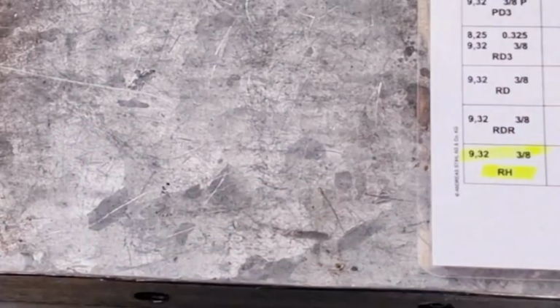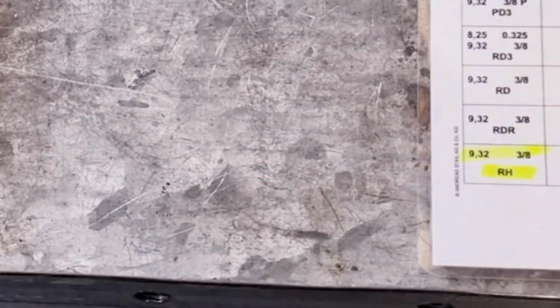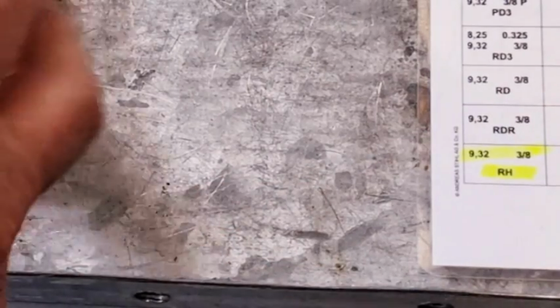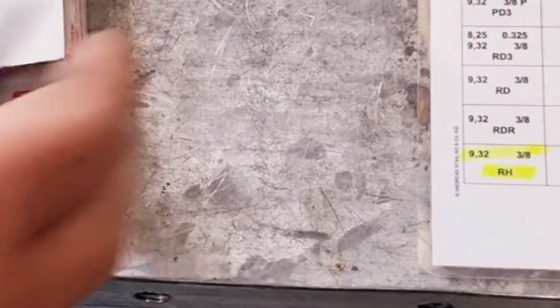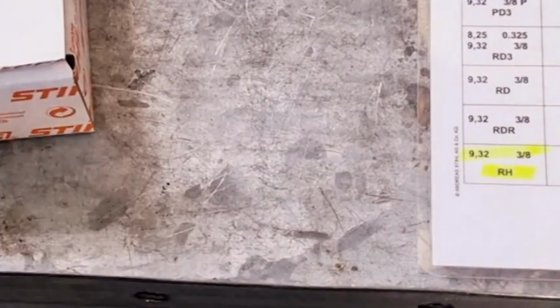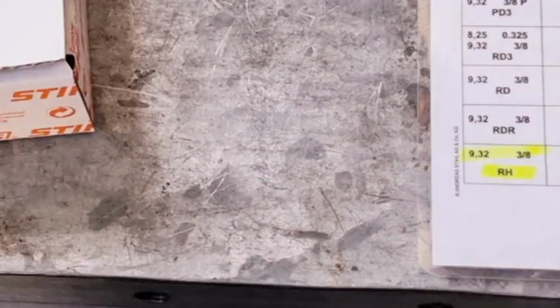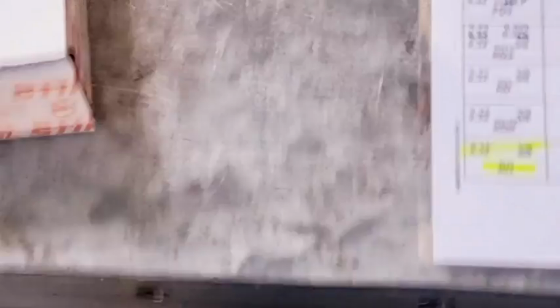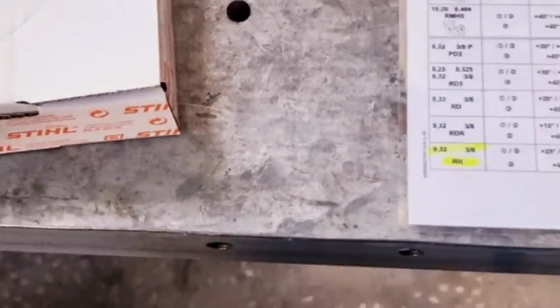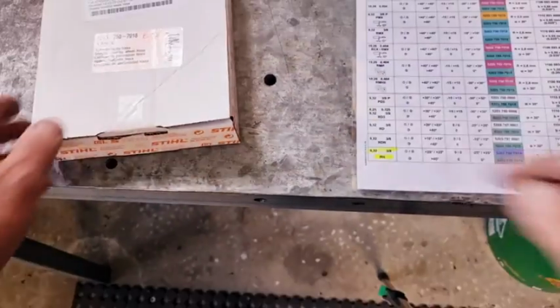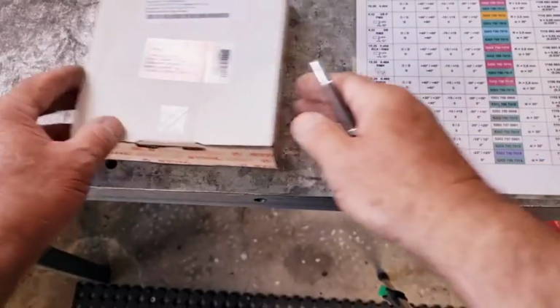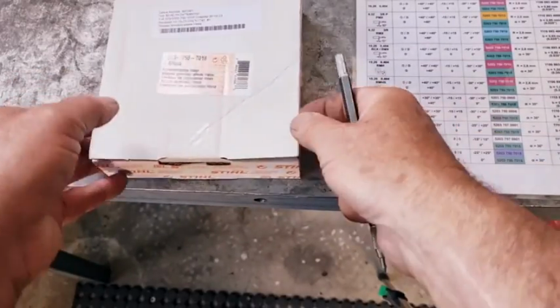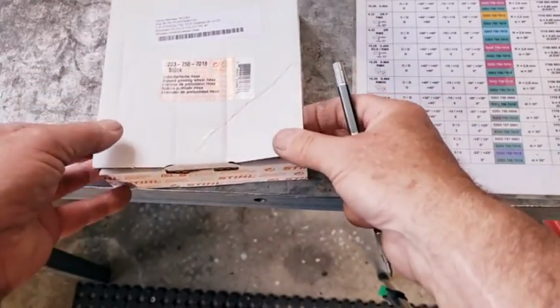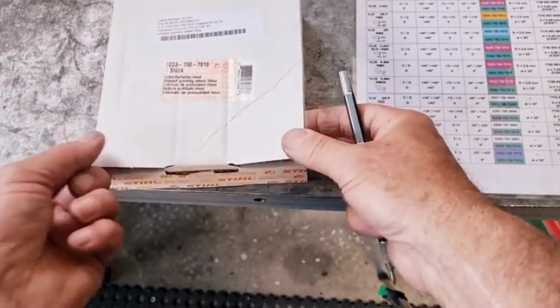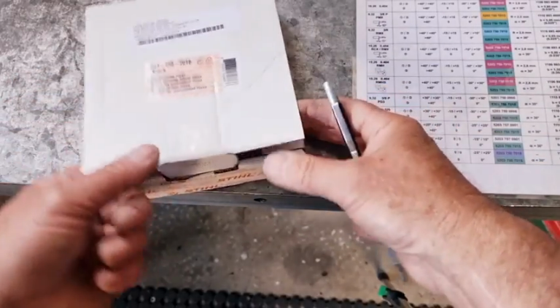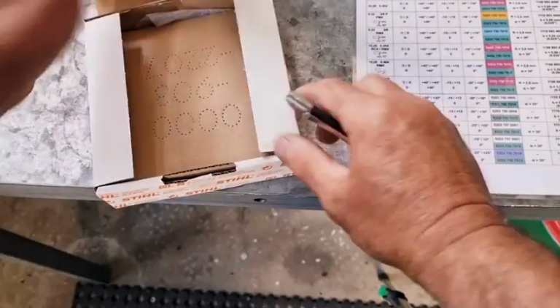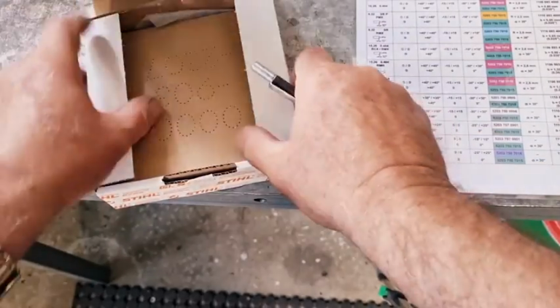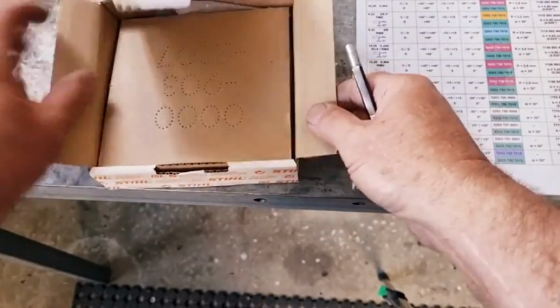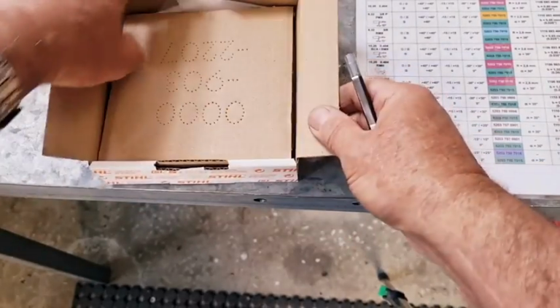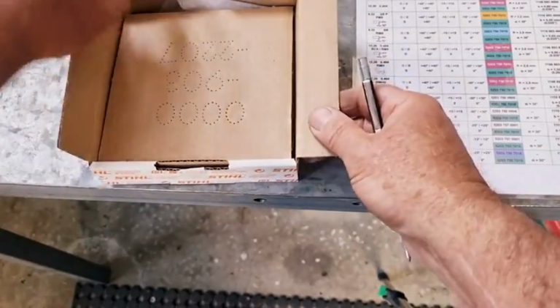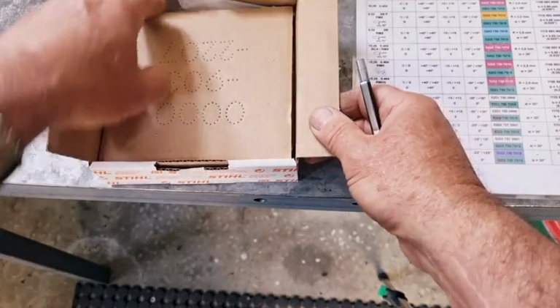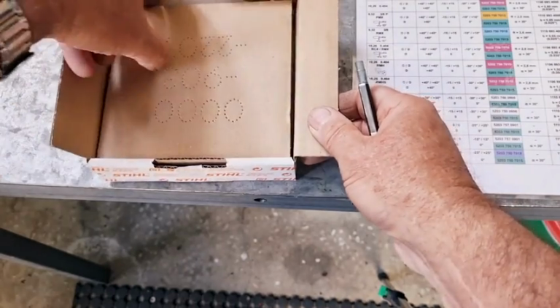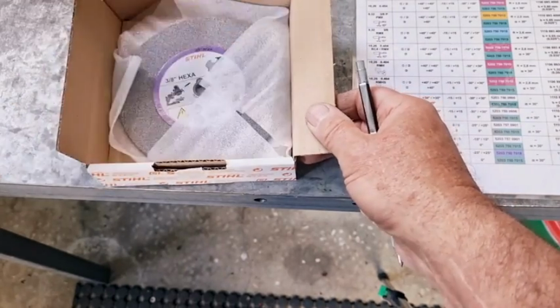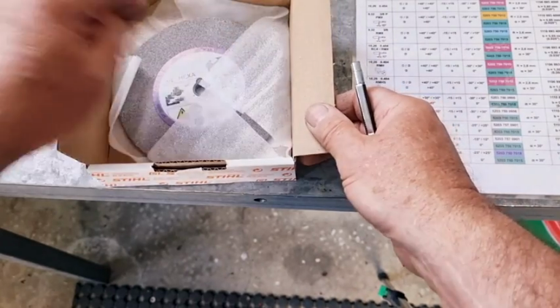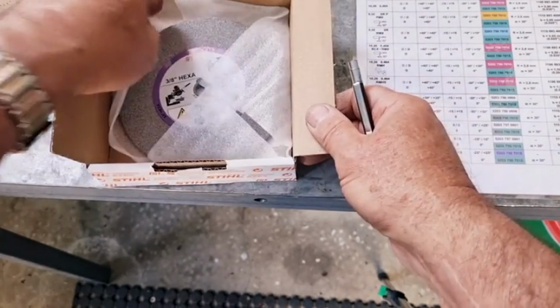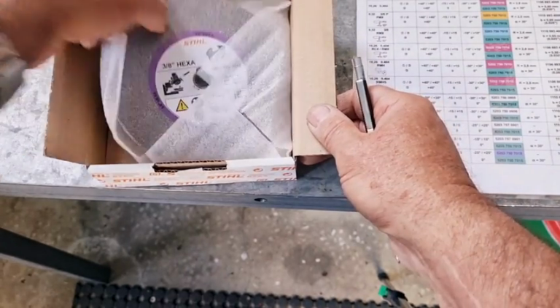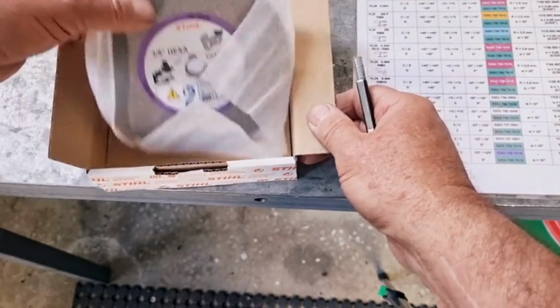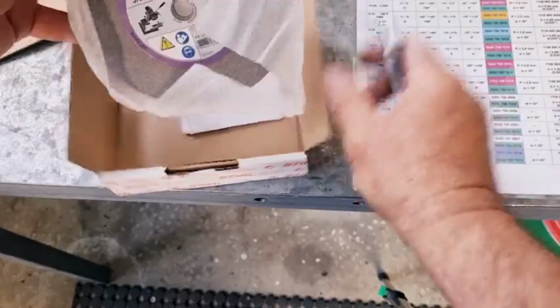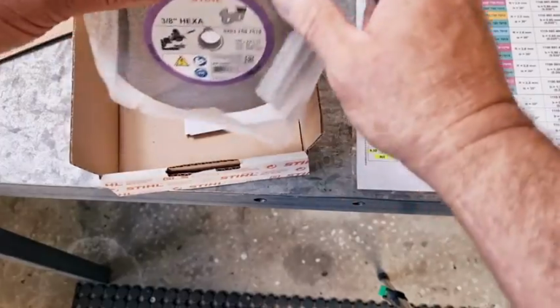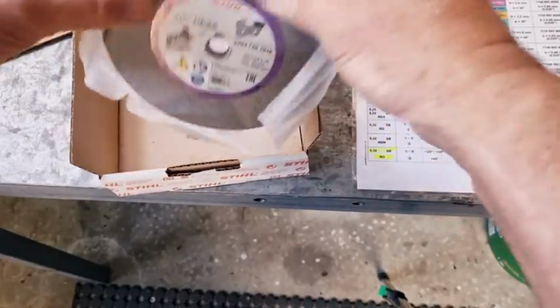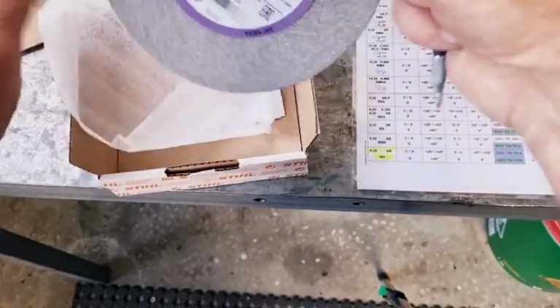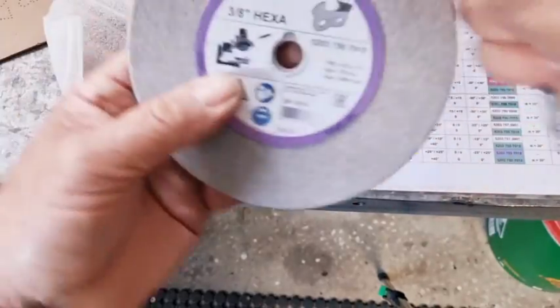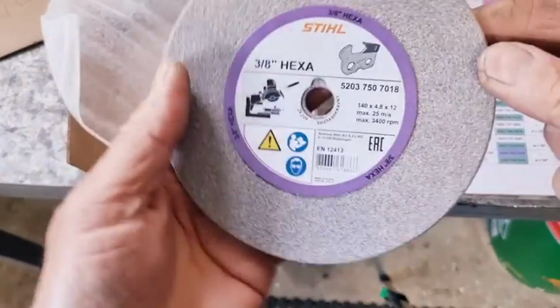Let's get the wheel out. The wheel wasn't bad — it was $40 Australian dollars, so that wasn't too bad at all. And there it is, the Steel hexa wheel.